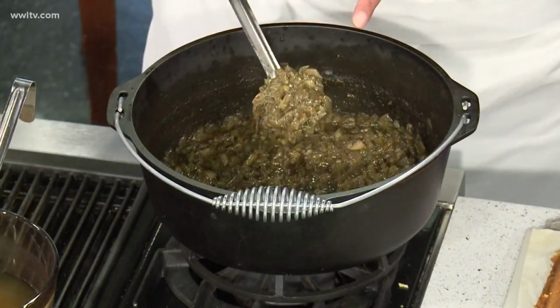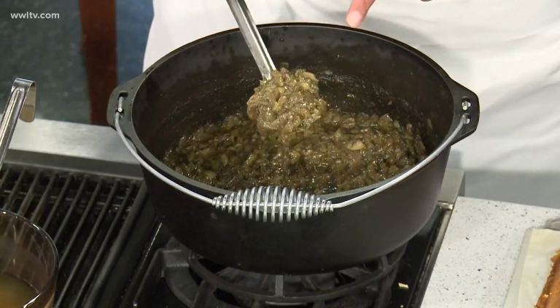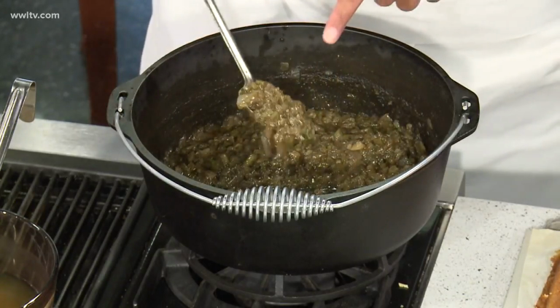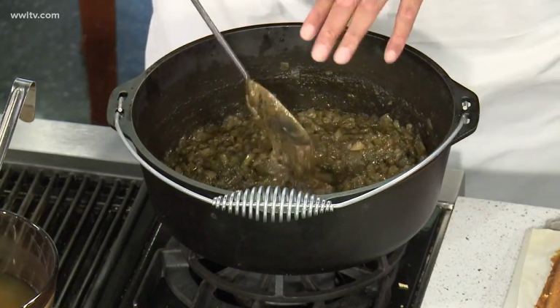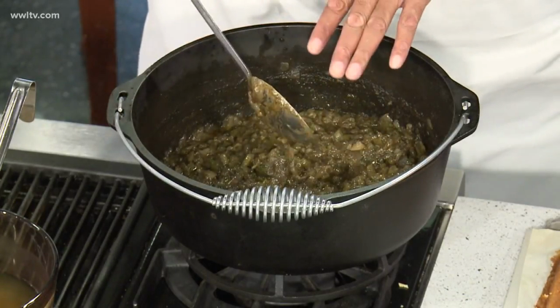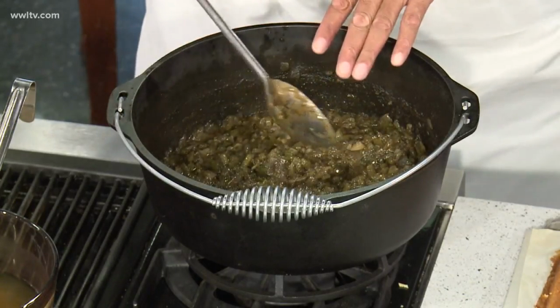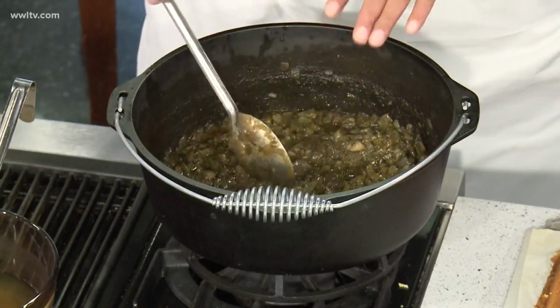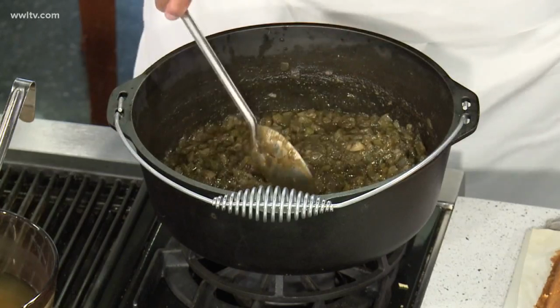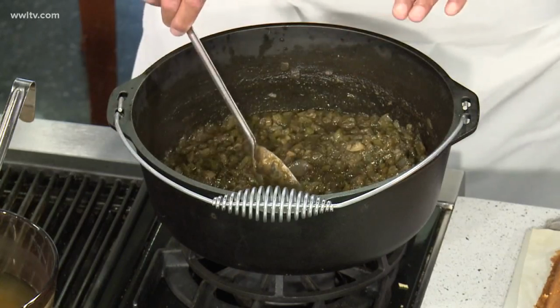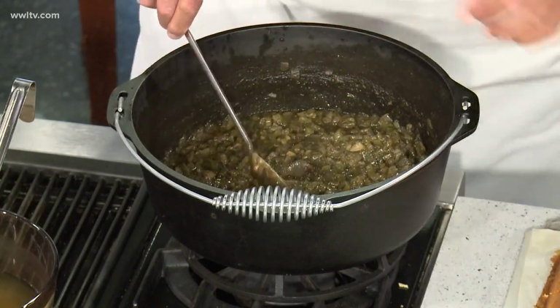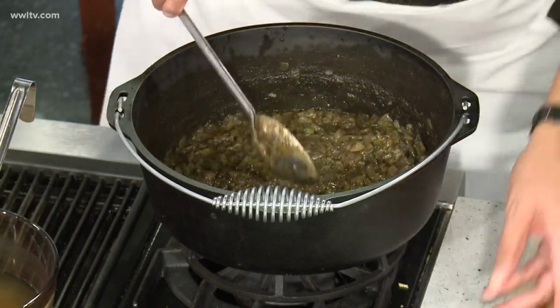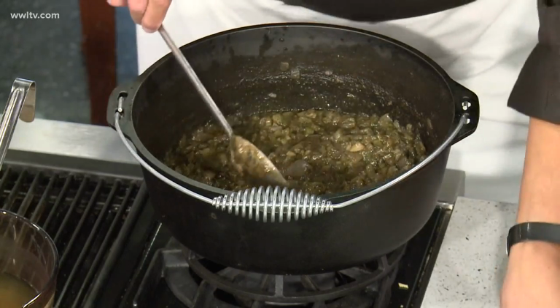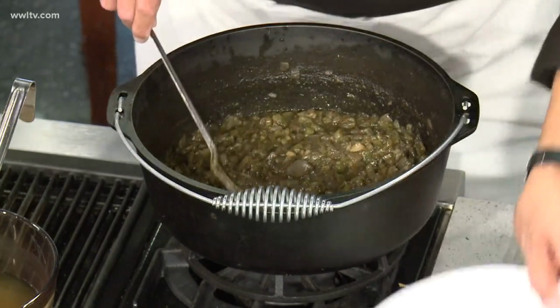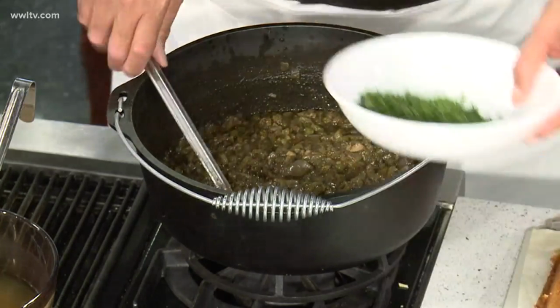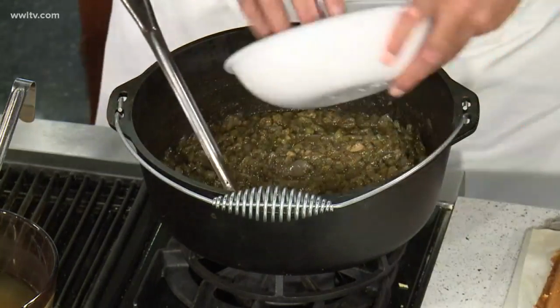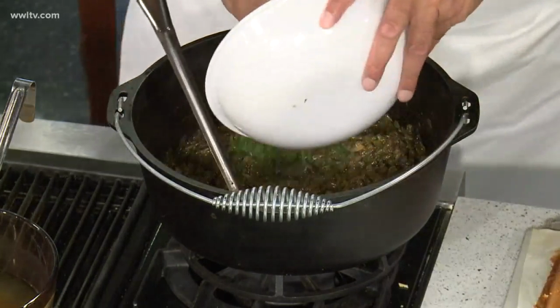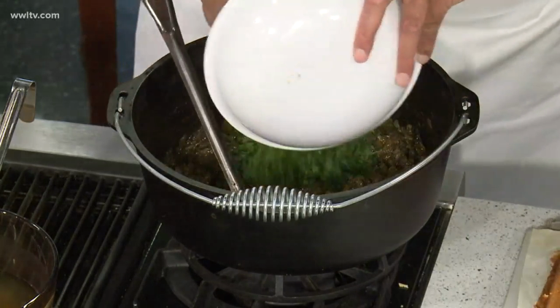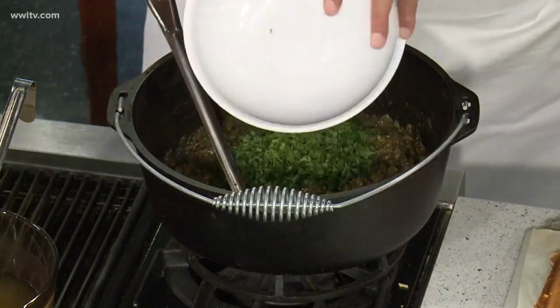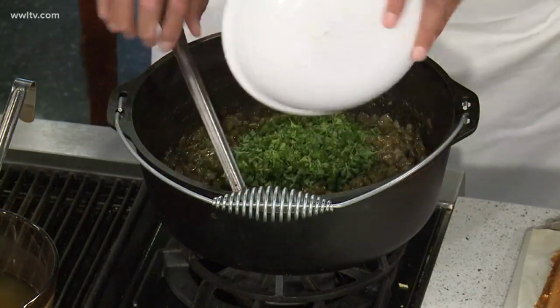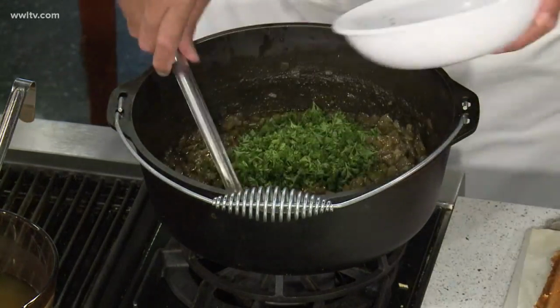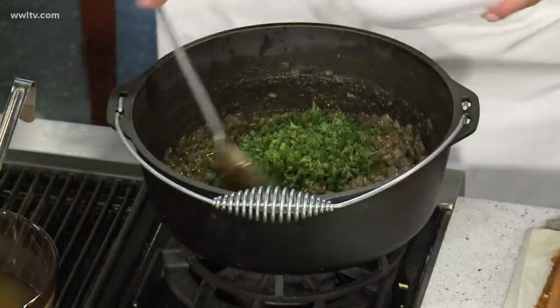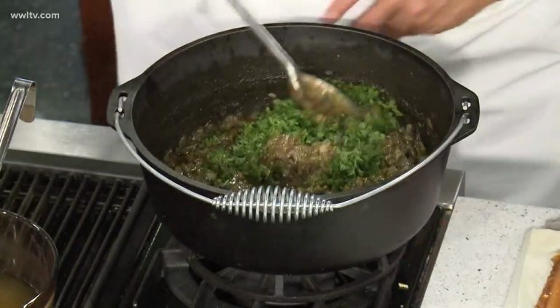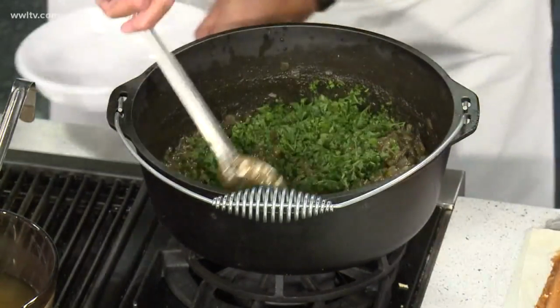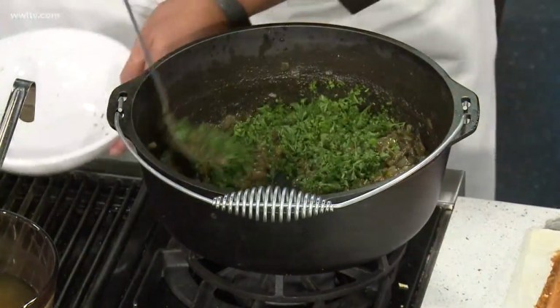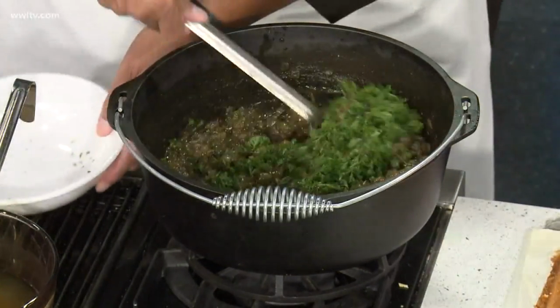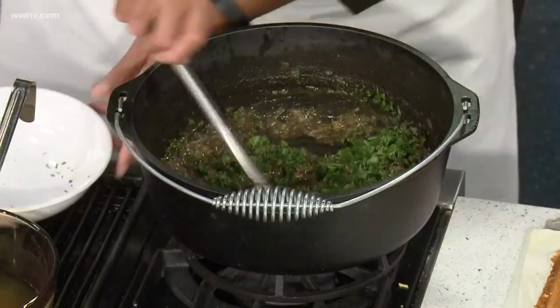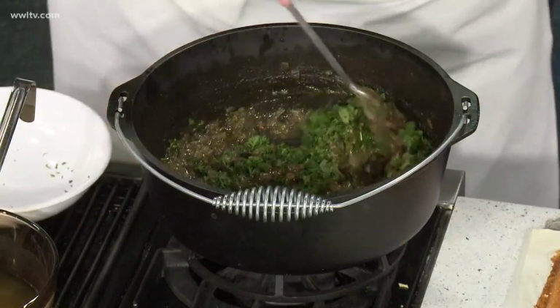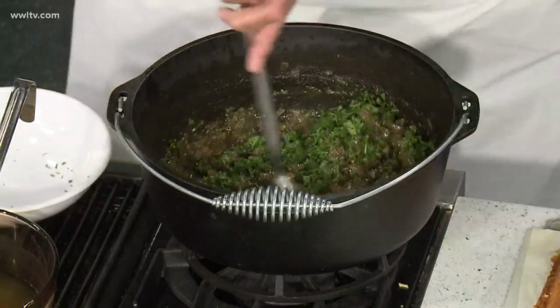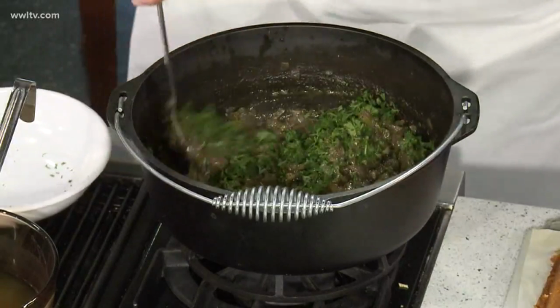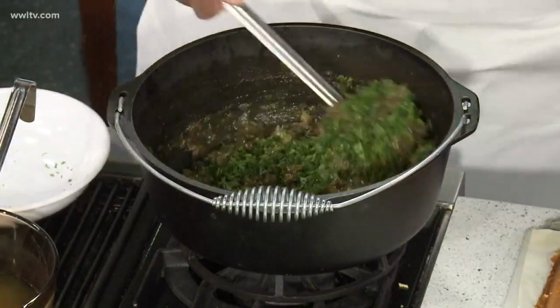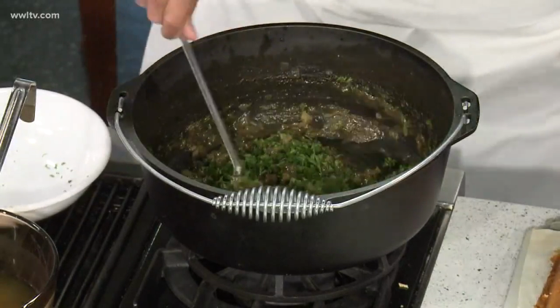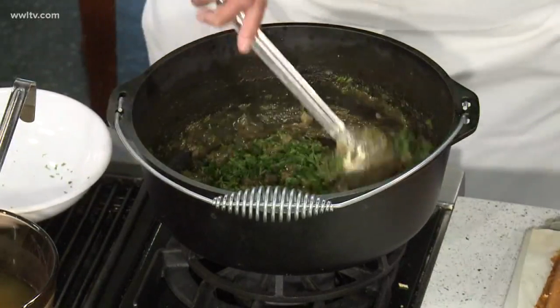The trick is, I over-seasoned it. I used some of my Creole seasoning and some thyme. Now into this let's put in some fresh parsley. Parsley — you don't want to cook parsley, you want it fresh.